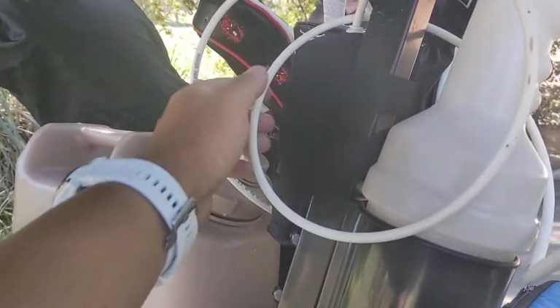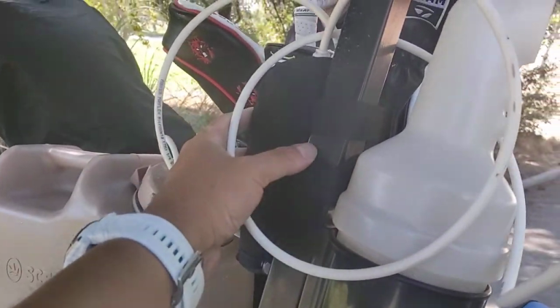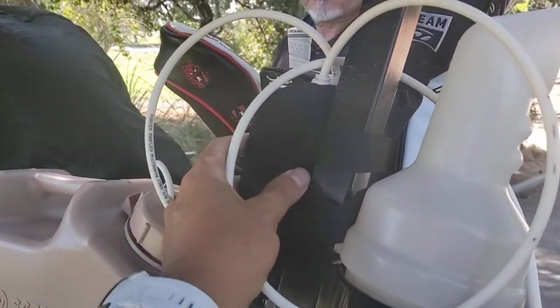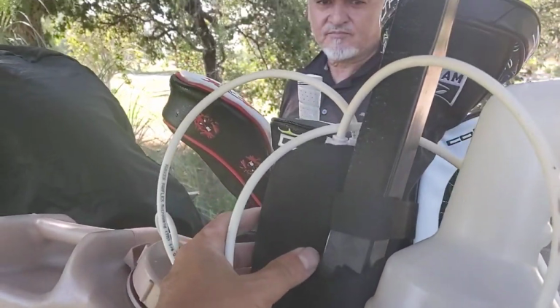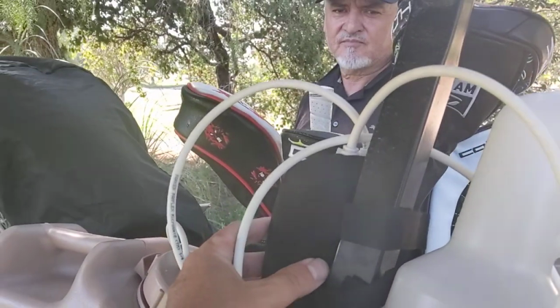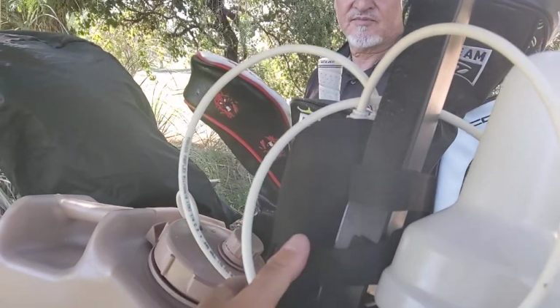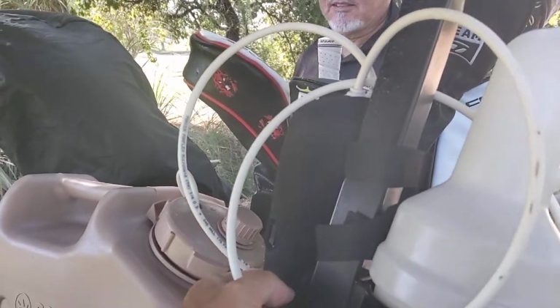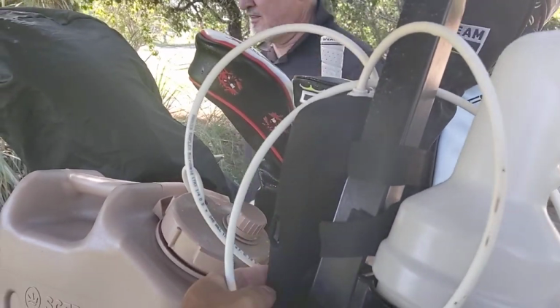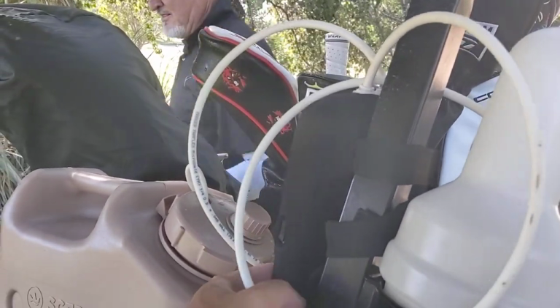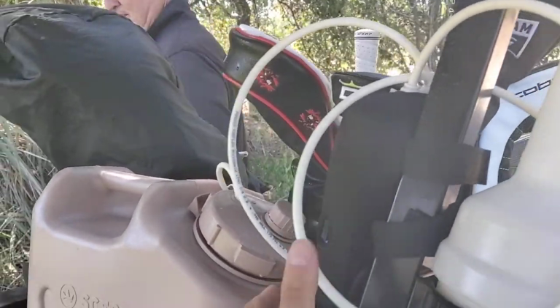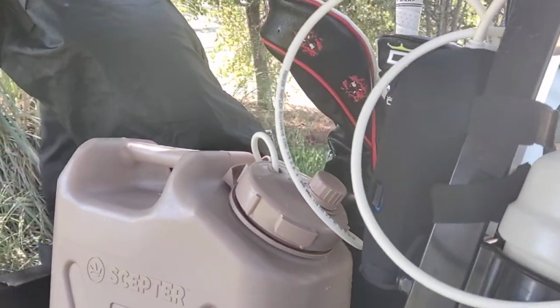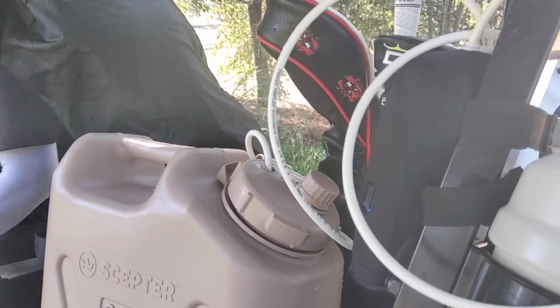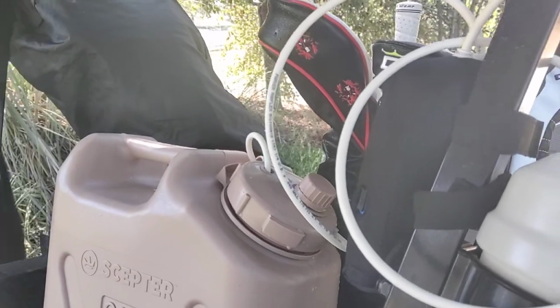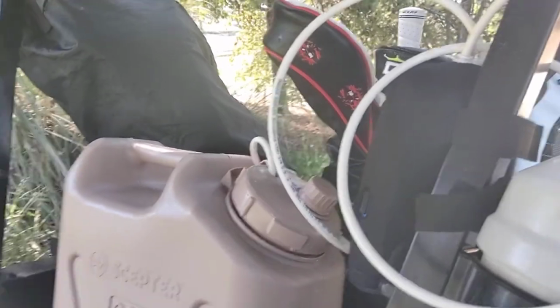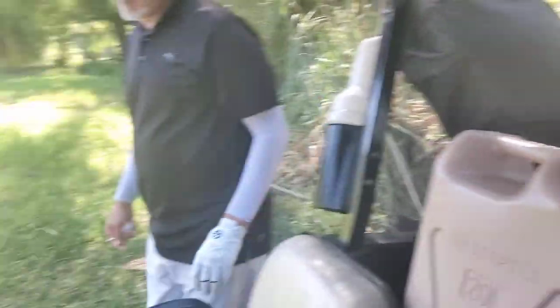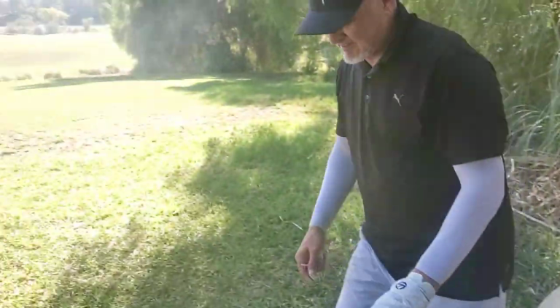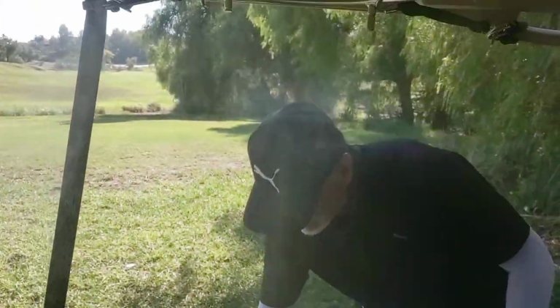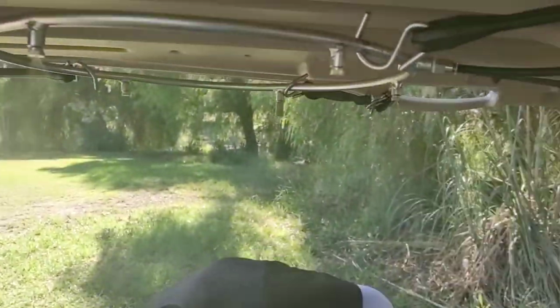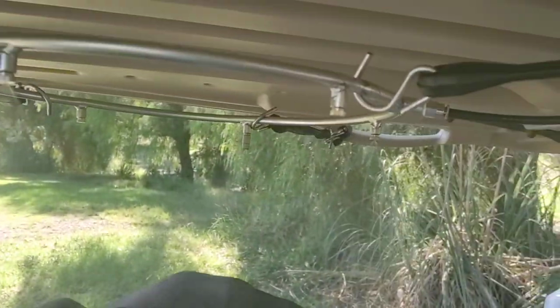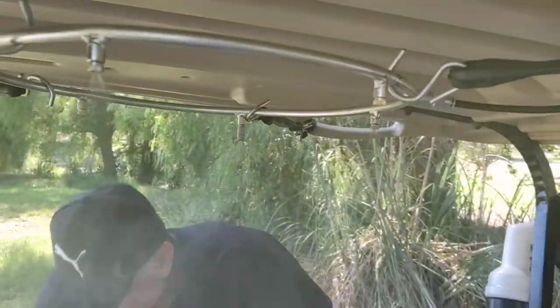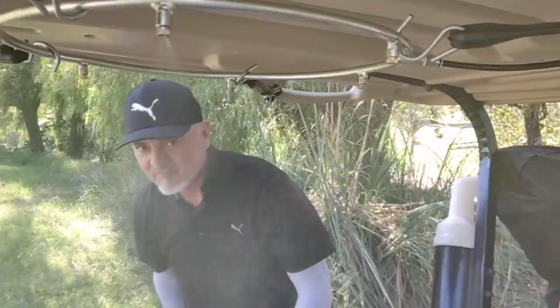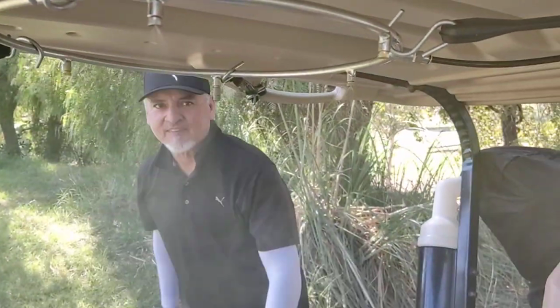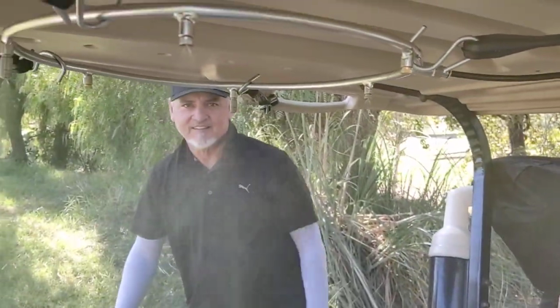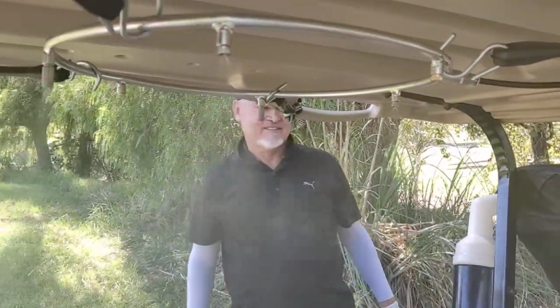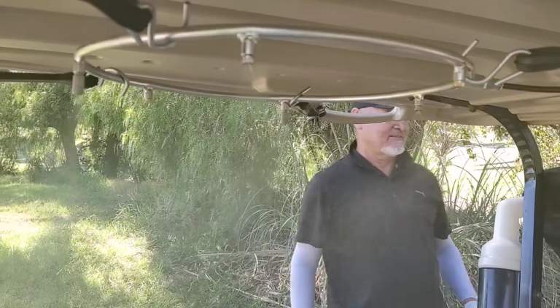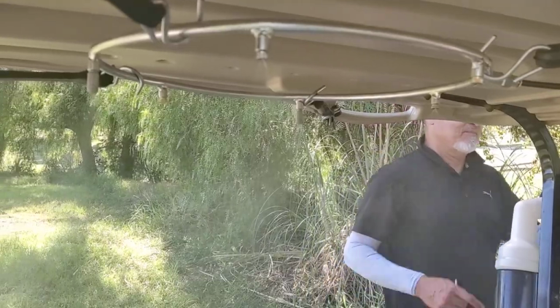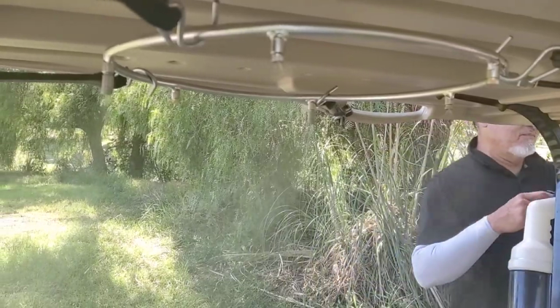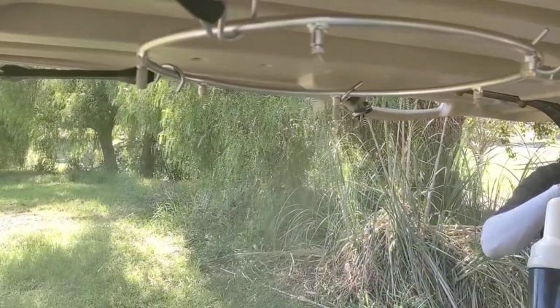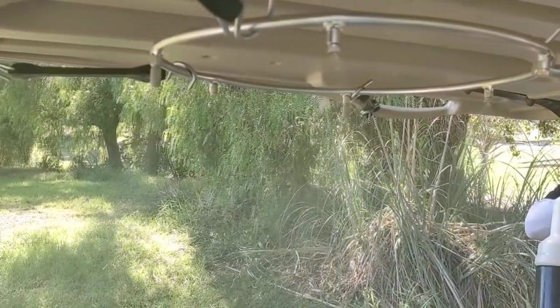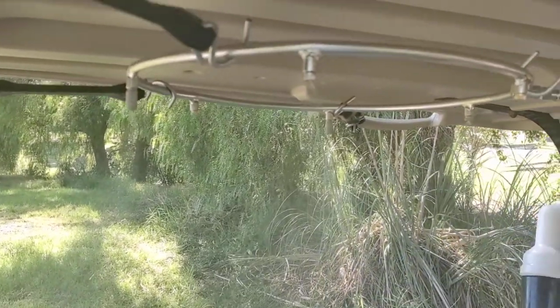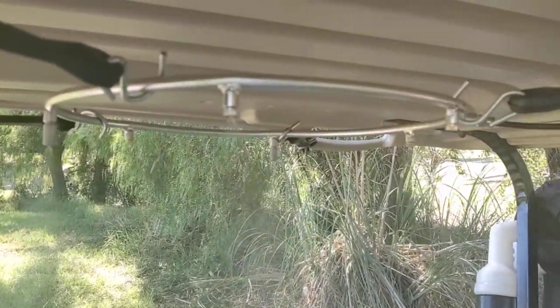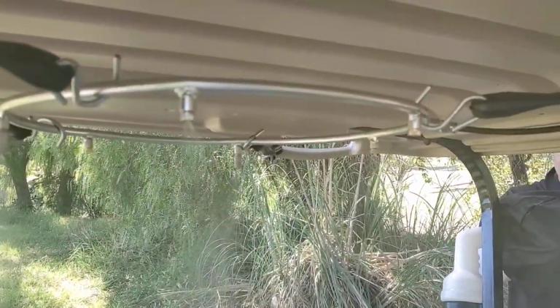I got a little pump here. This is my backup pump — I actually have a bigger pump, I forgot it at home, but this will work. And you can see it pumps out the mist. Yeah, we see it against Robert's shirt and the green back there. So it's going.